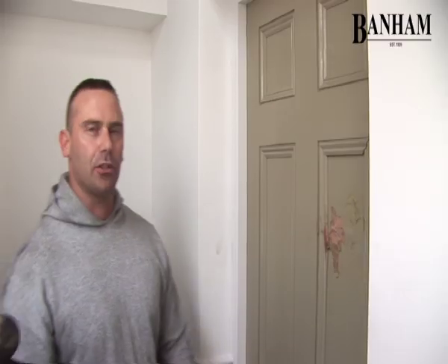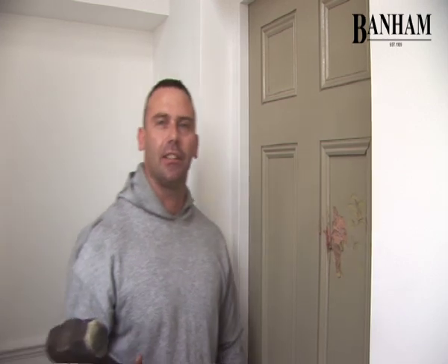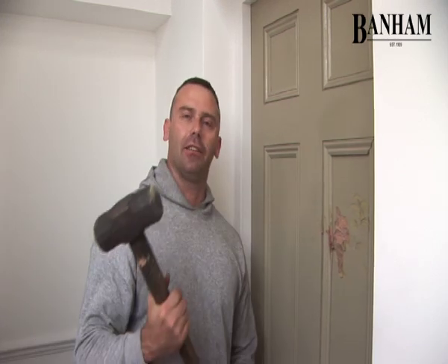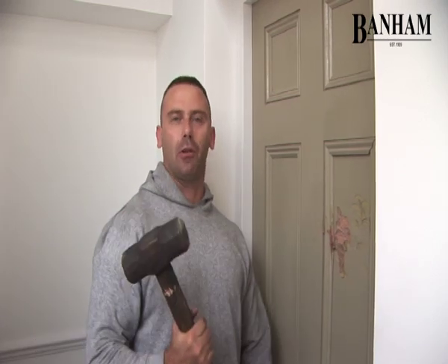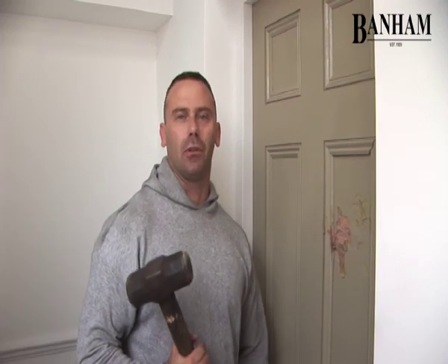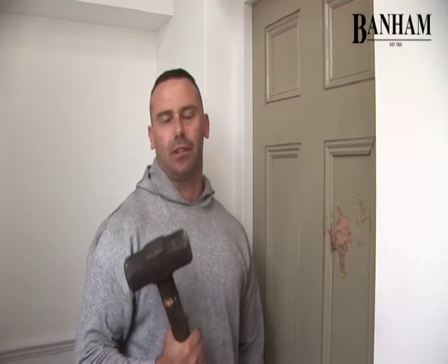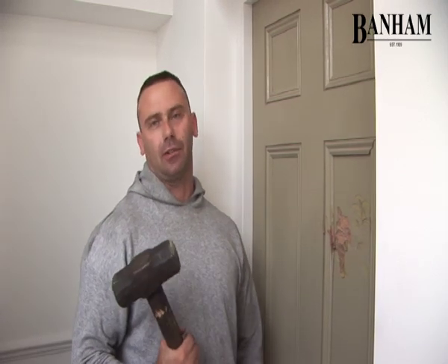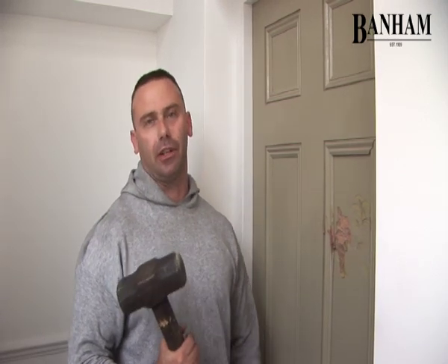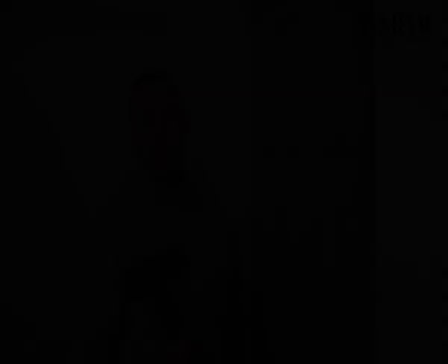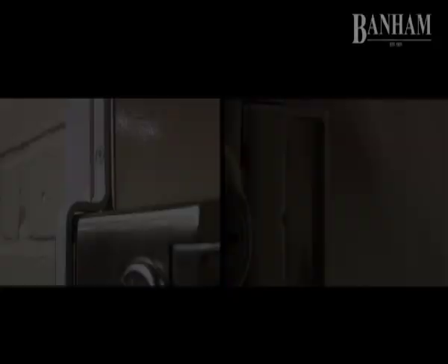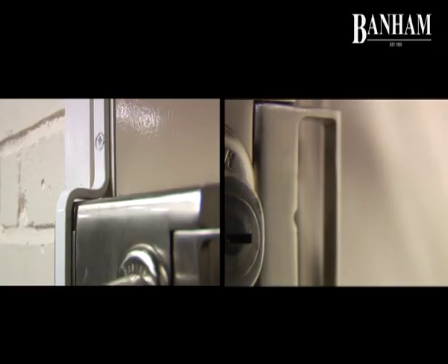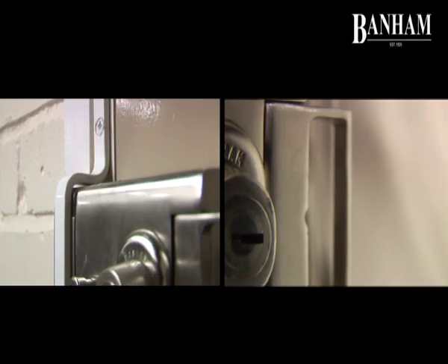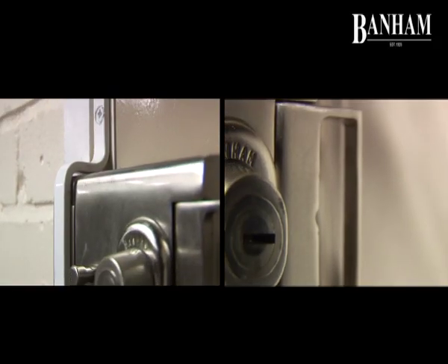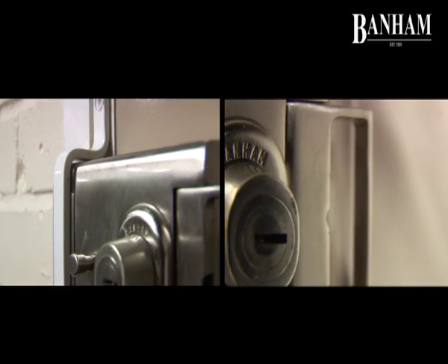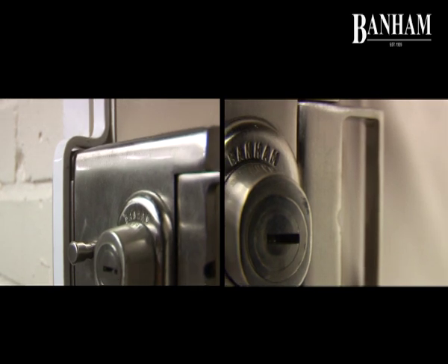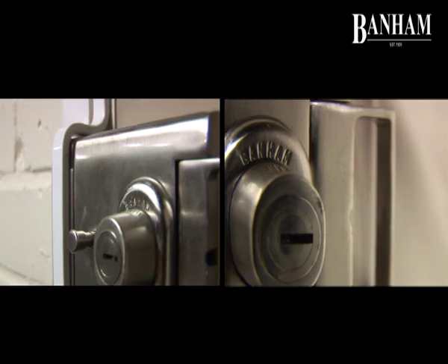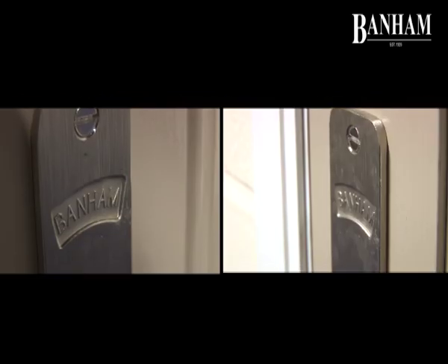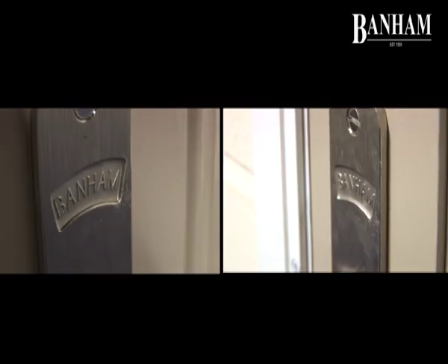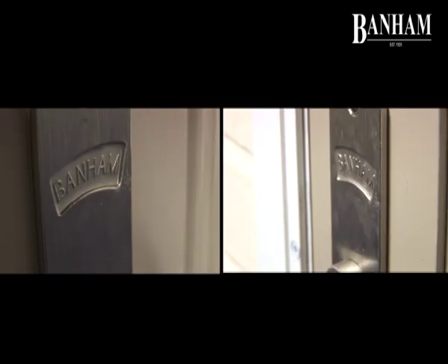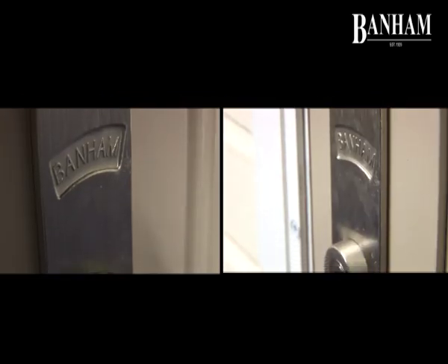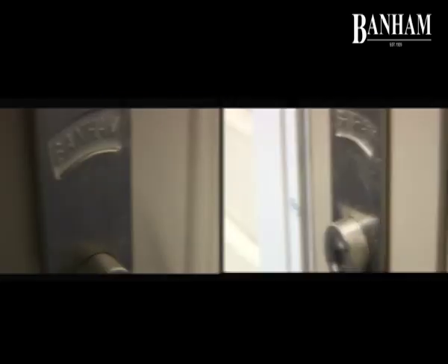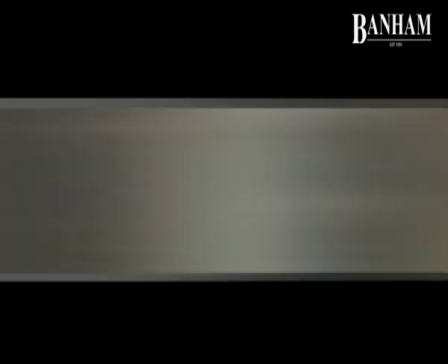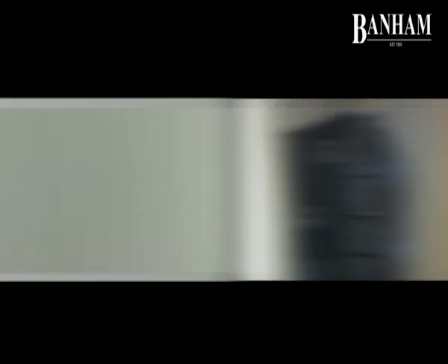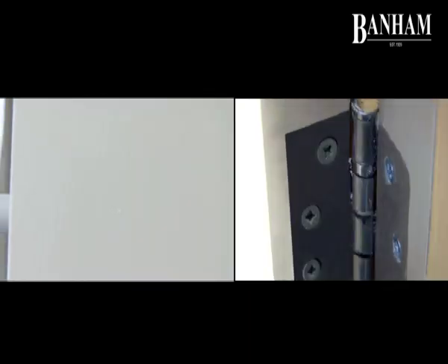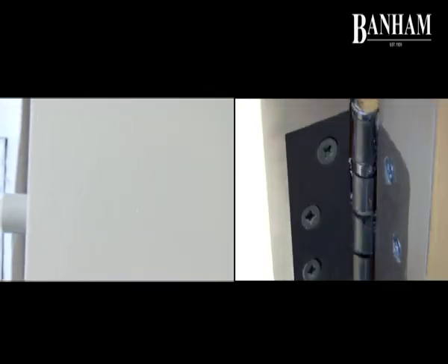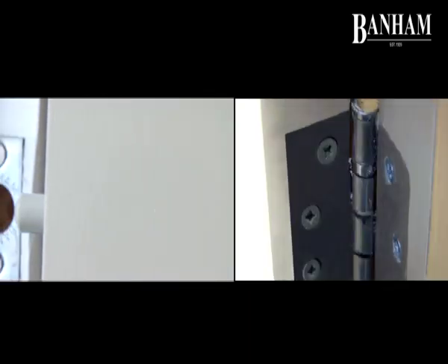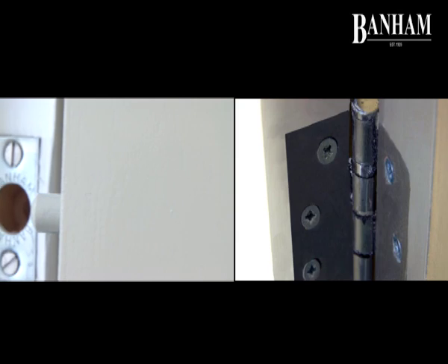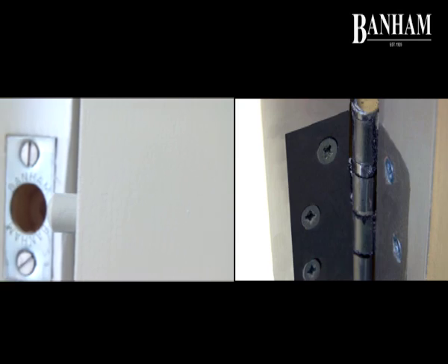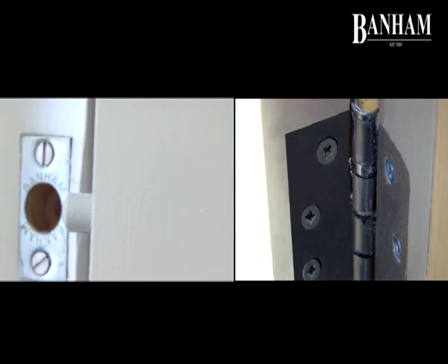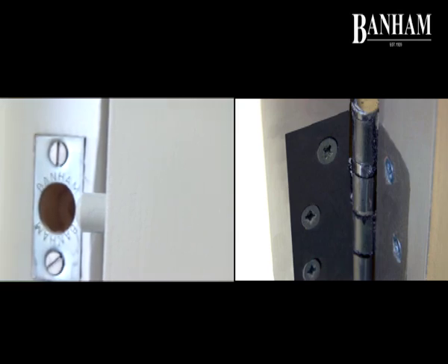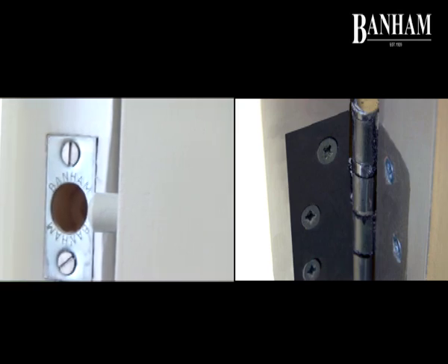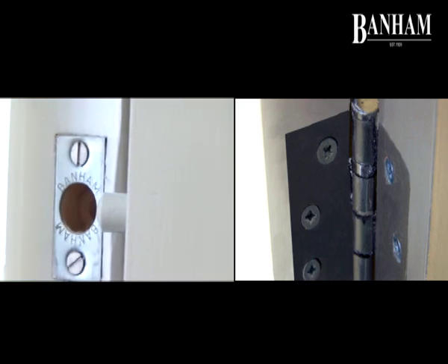Demonstrating these hardwood doors are hard to break into. Together with our high-security rim lock, two mortise locks, and the pair of hinge-reinforcing bolts, you can now see how secure you can be with a Banham door.